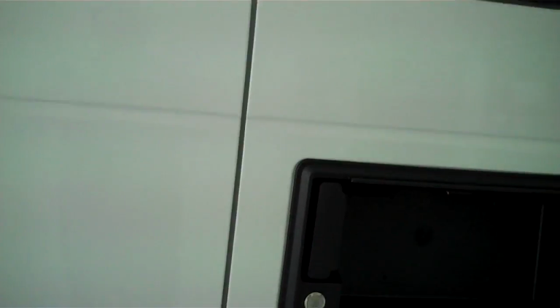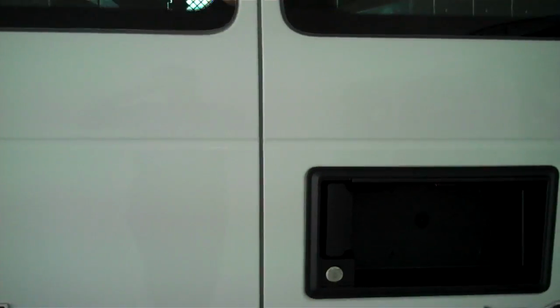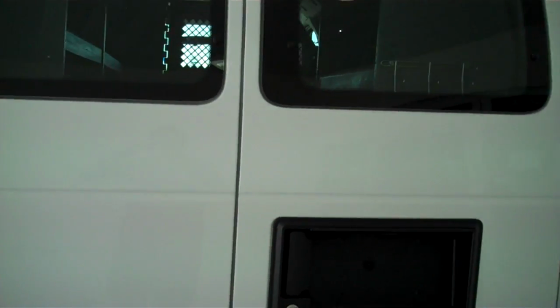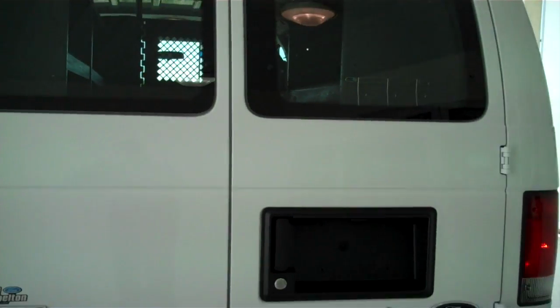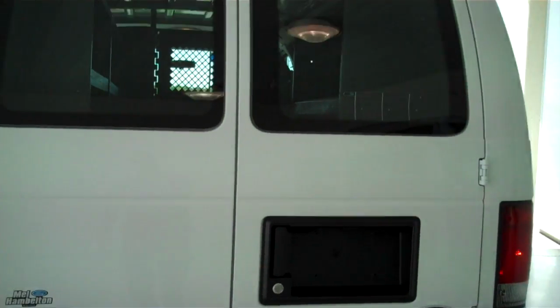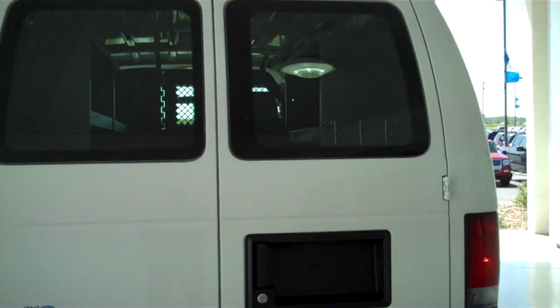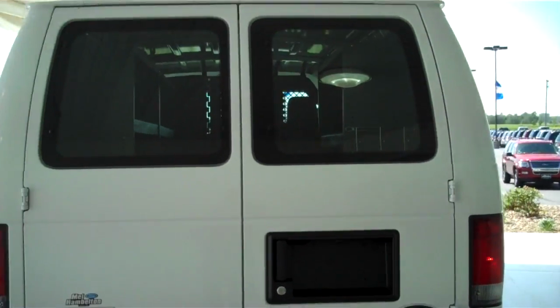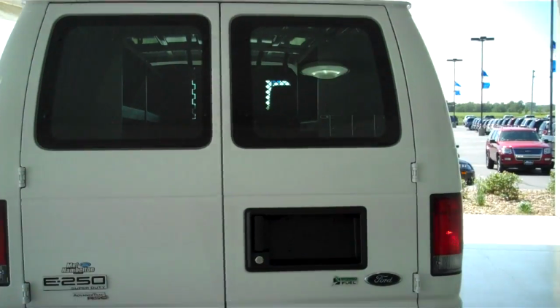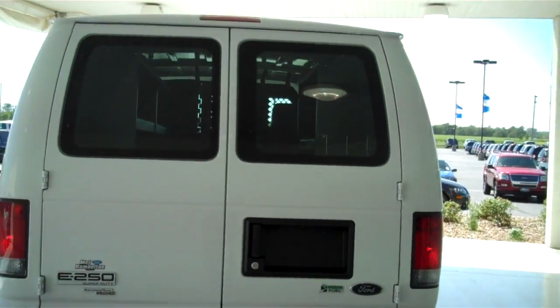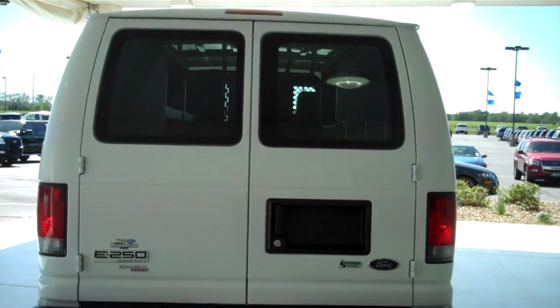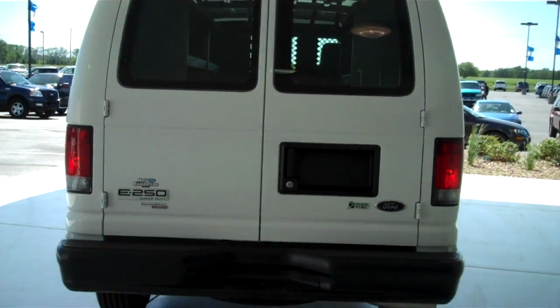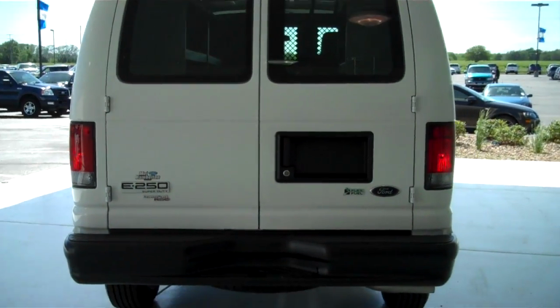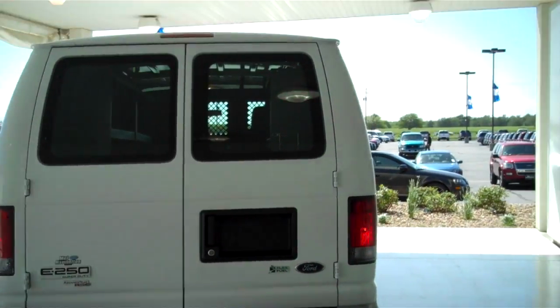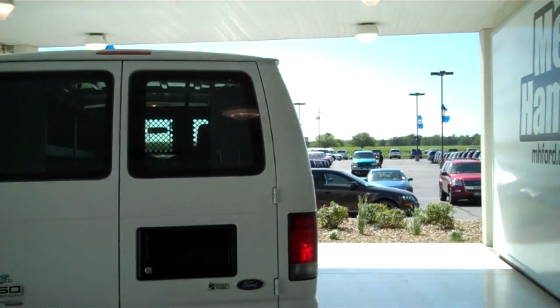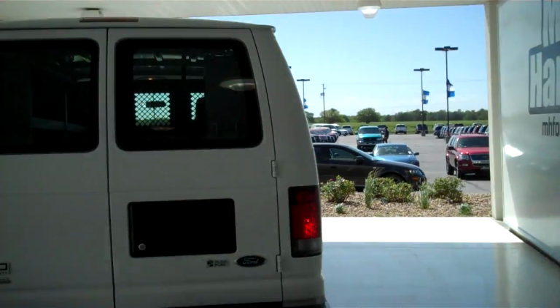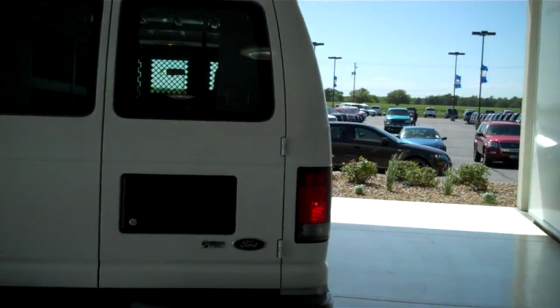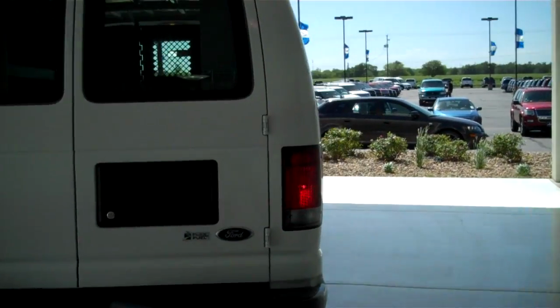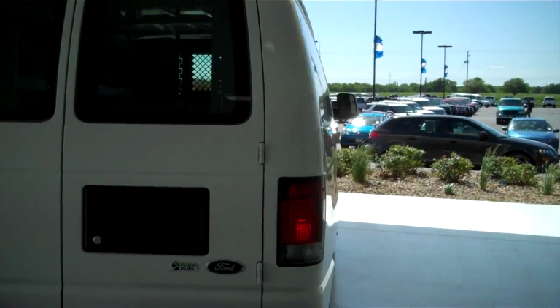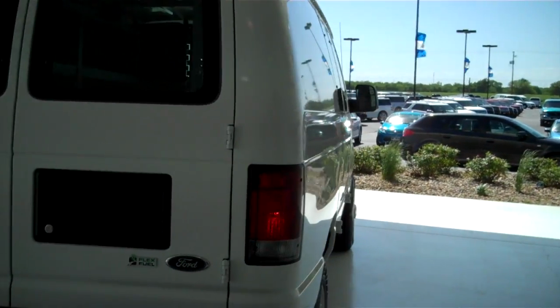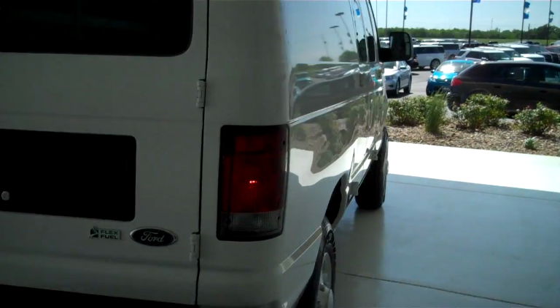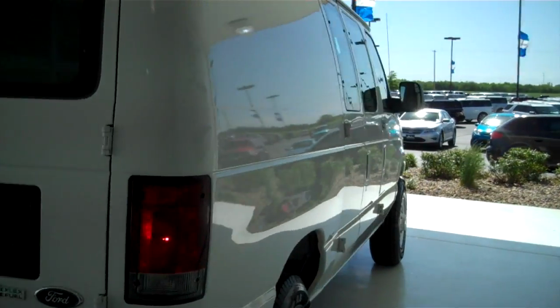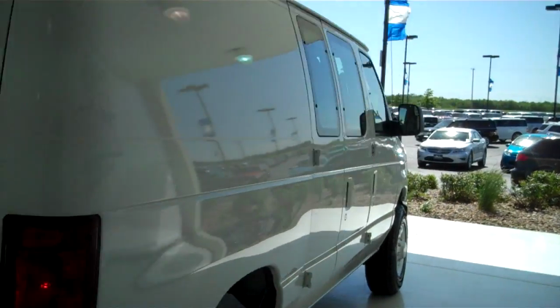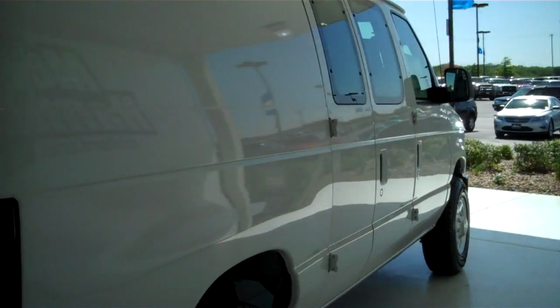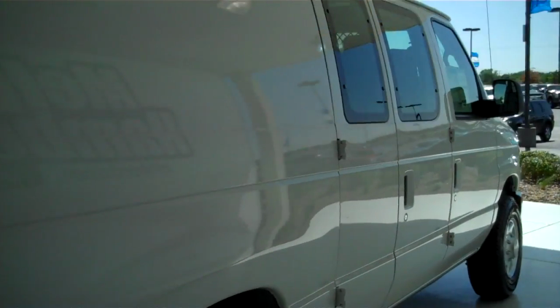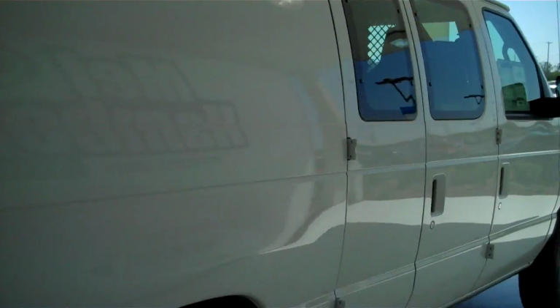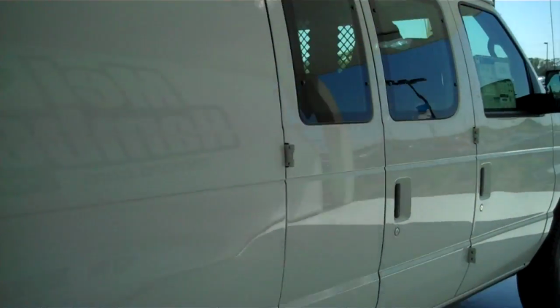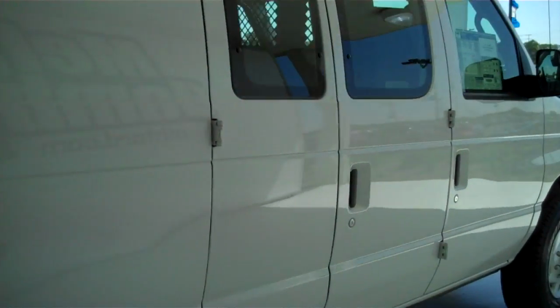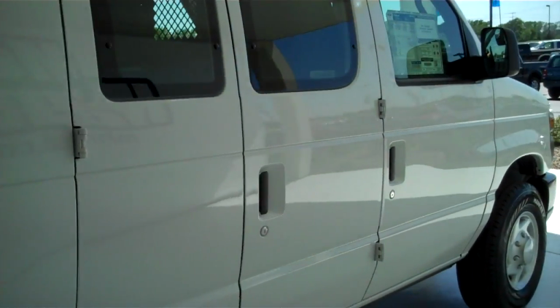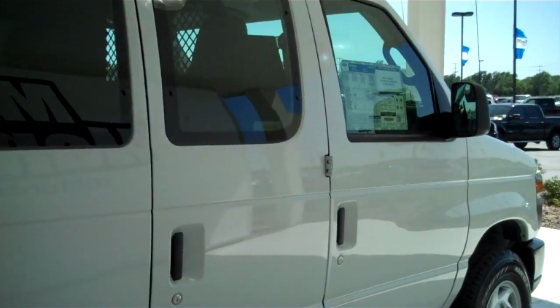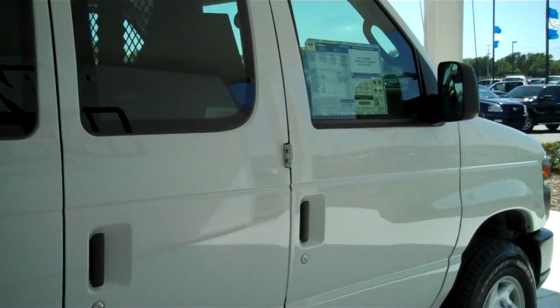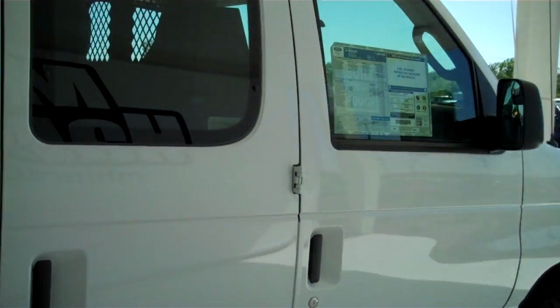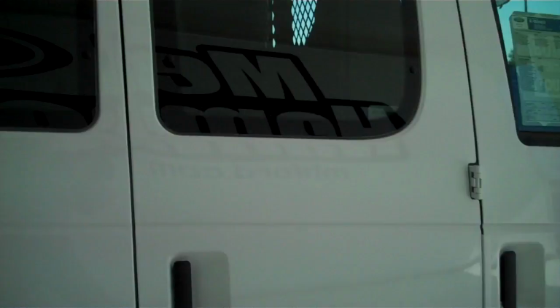You can see this vehicle and all of our inventory at mhford.com, or come out and see us in person at the big corner of 119th and Kellogg — Mel Hamilton Ford. We'll be looking for you.